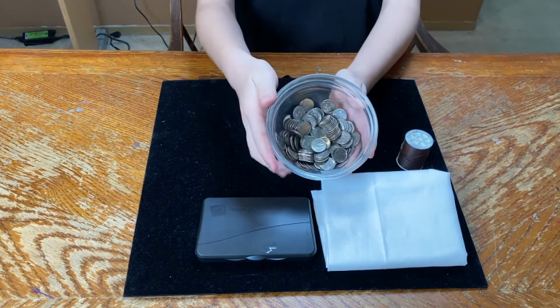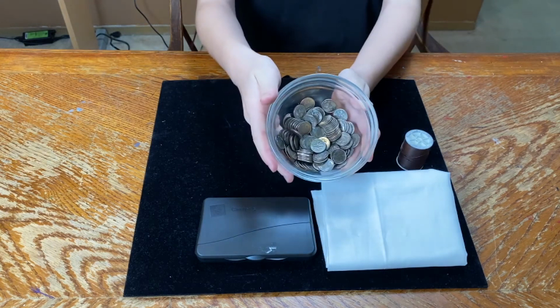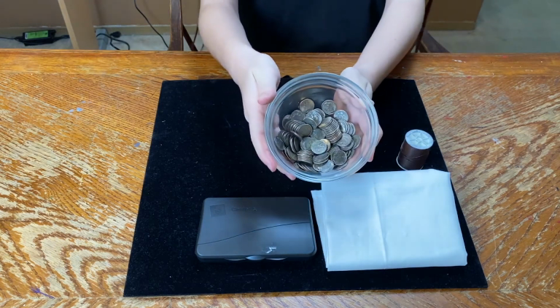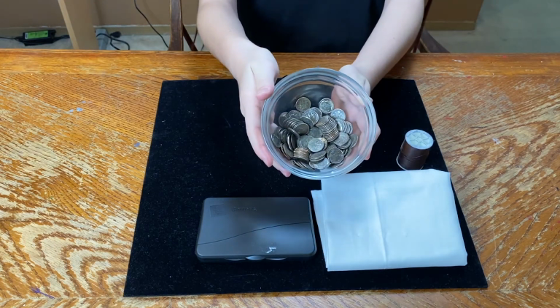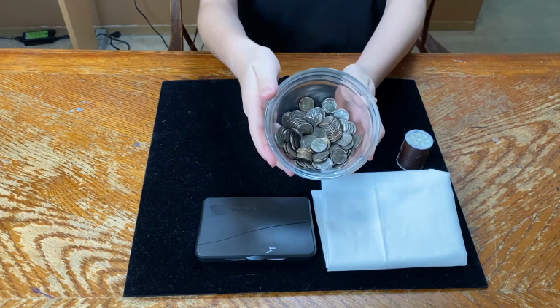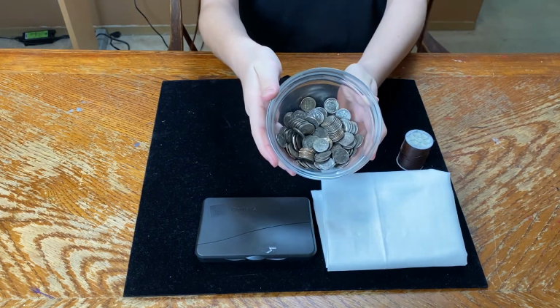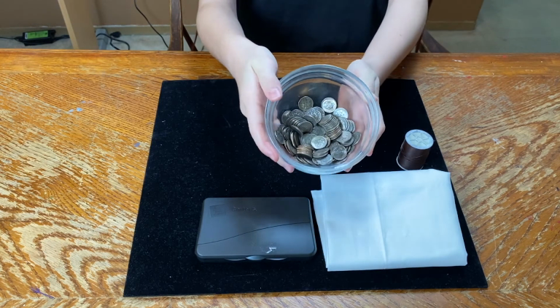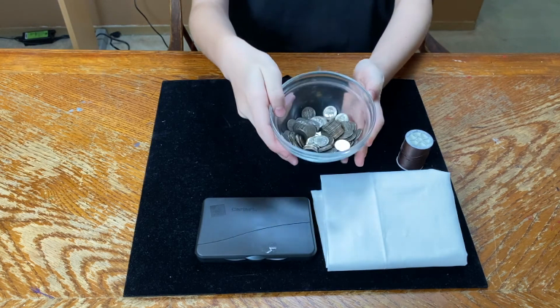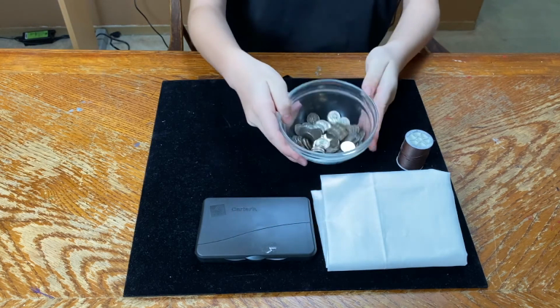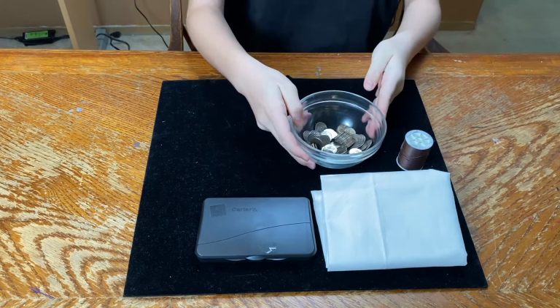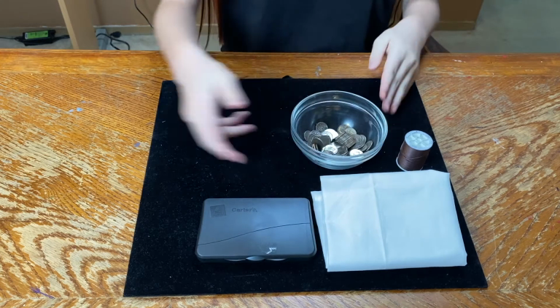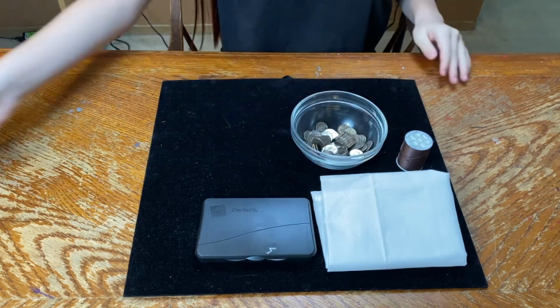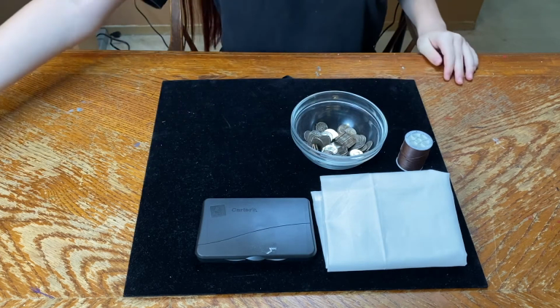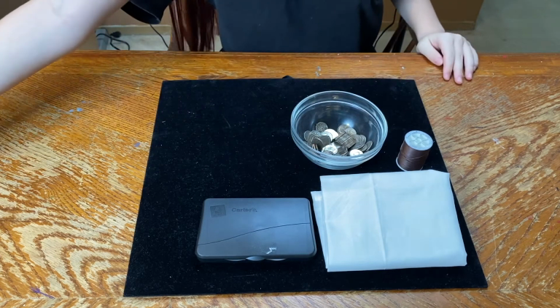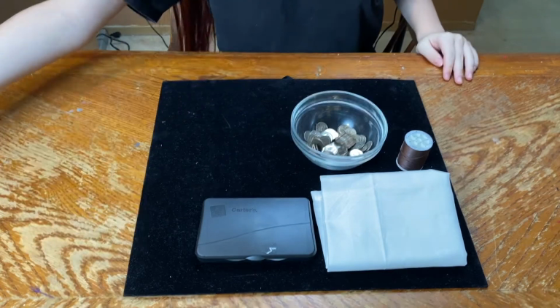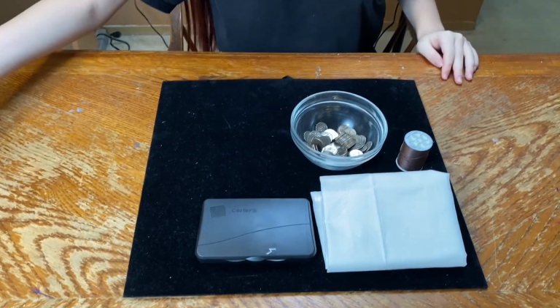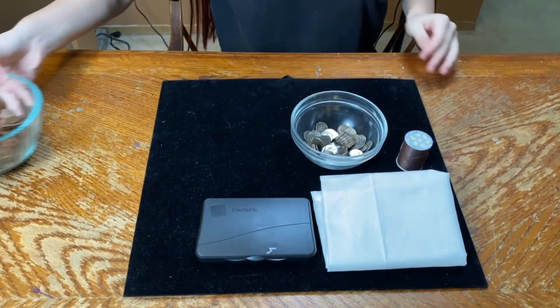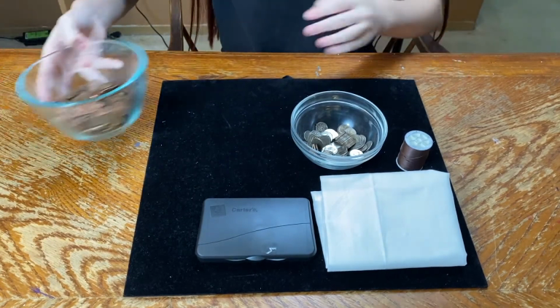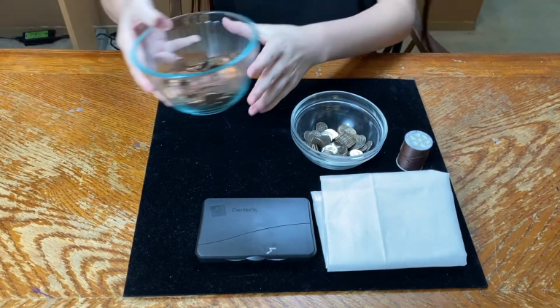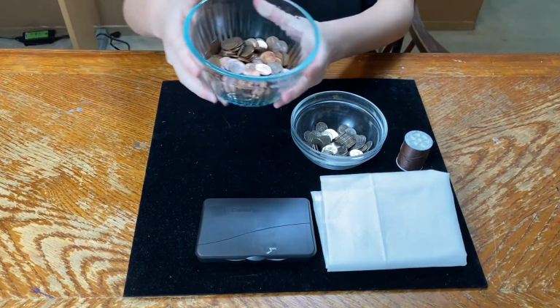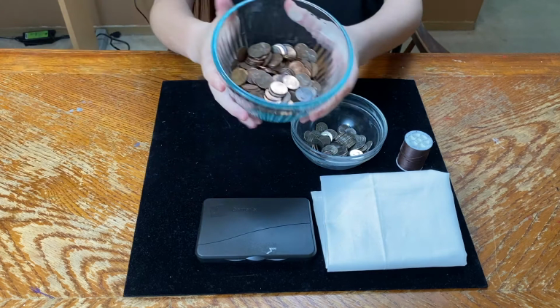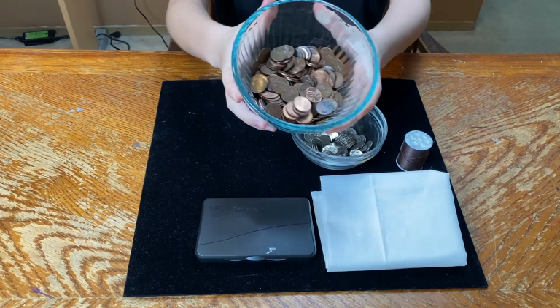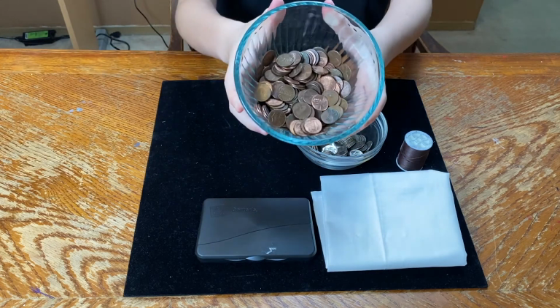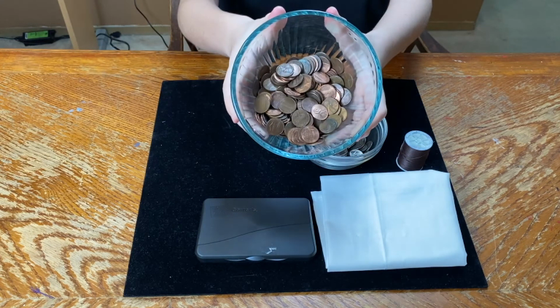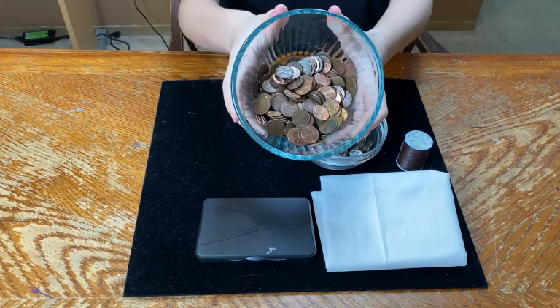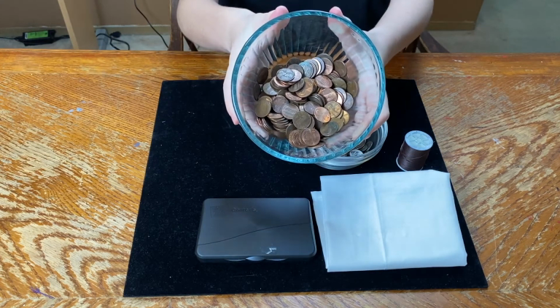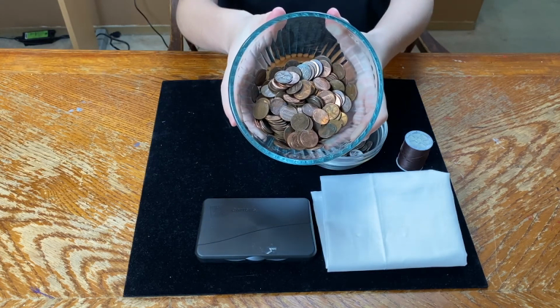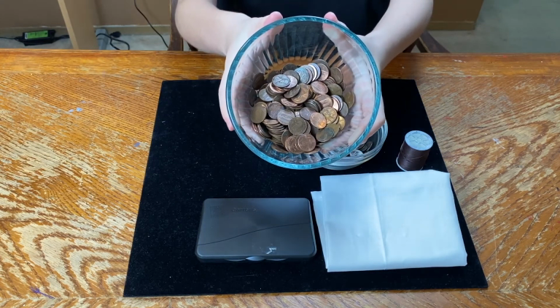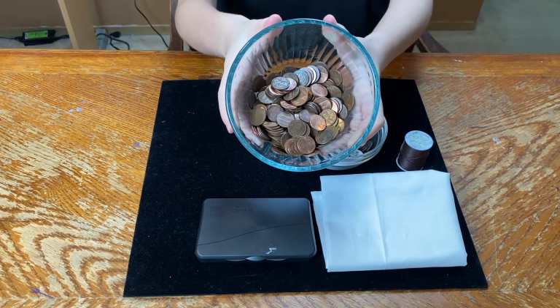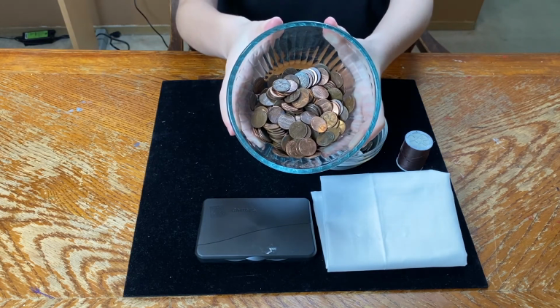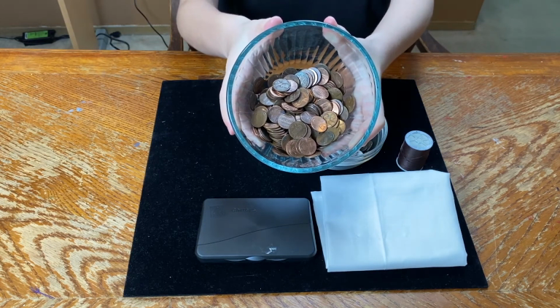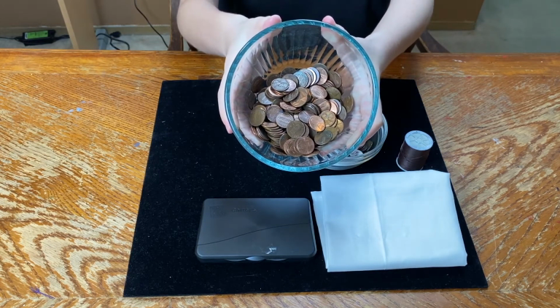For your Ili Ili, or game pieces, you will need two sets of 32 pieces. You can use rocks, Legos, or any little items you can find. I'm using dimes and pennies.